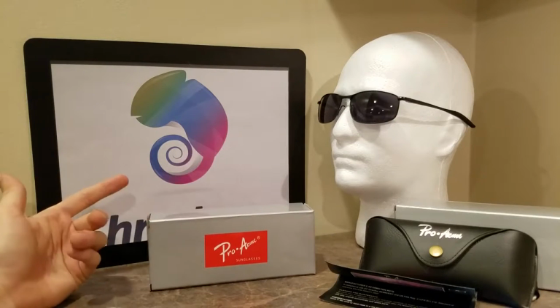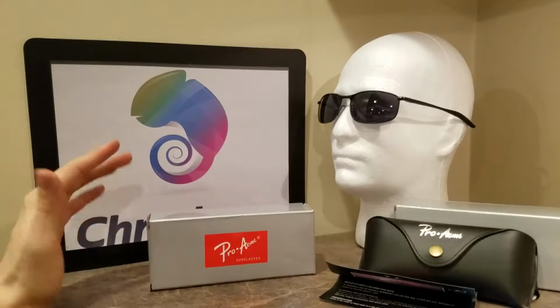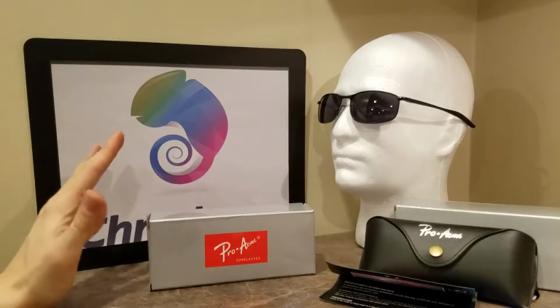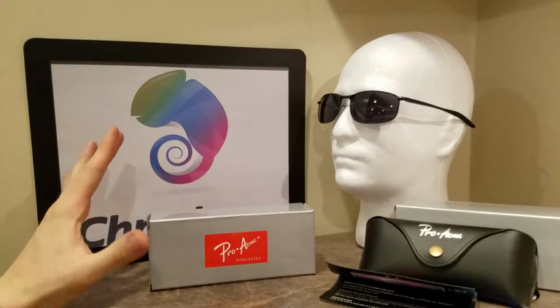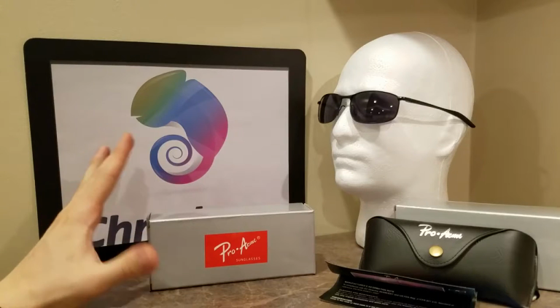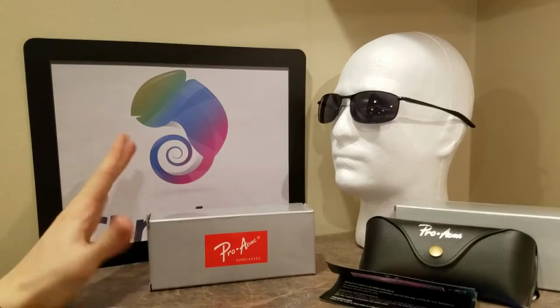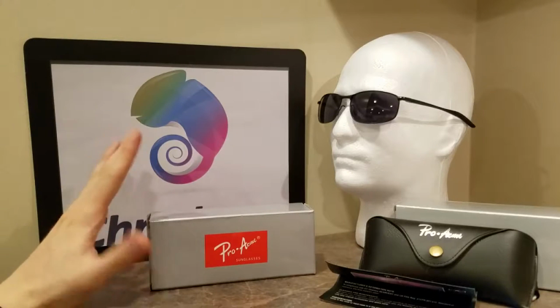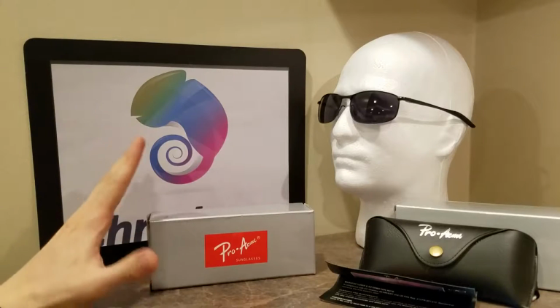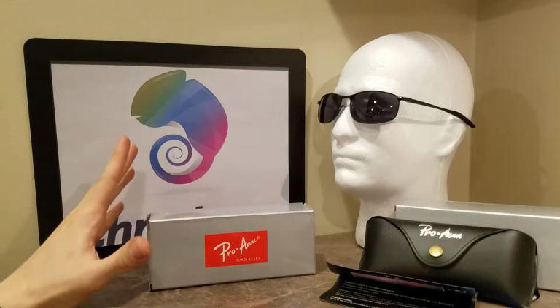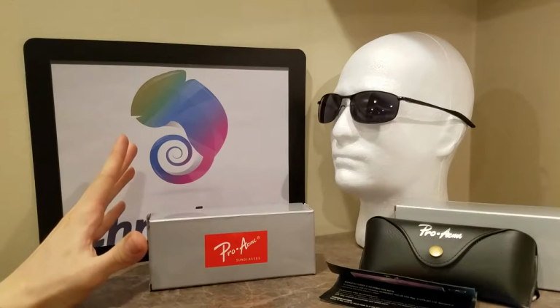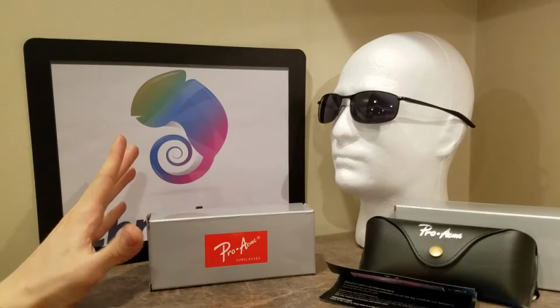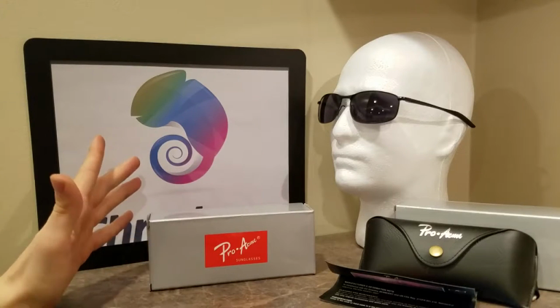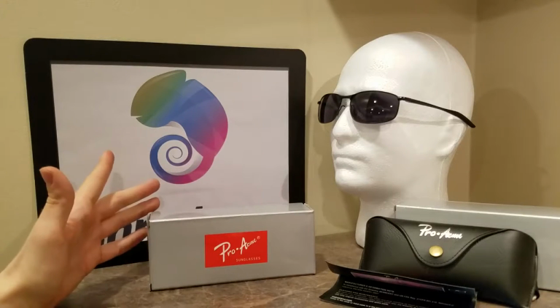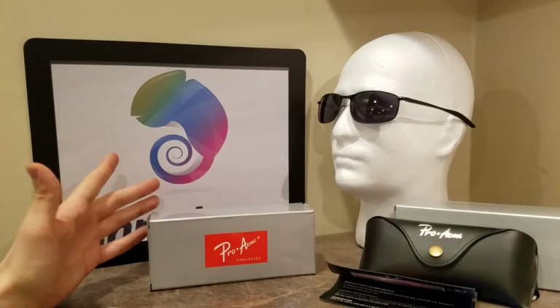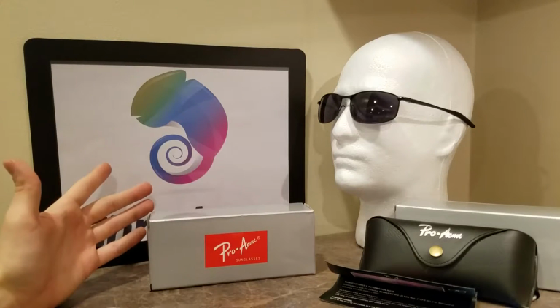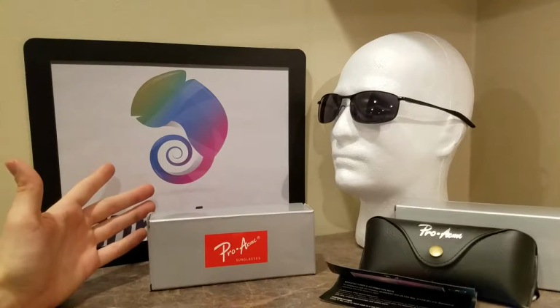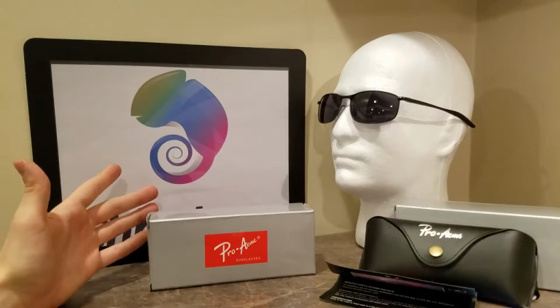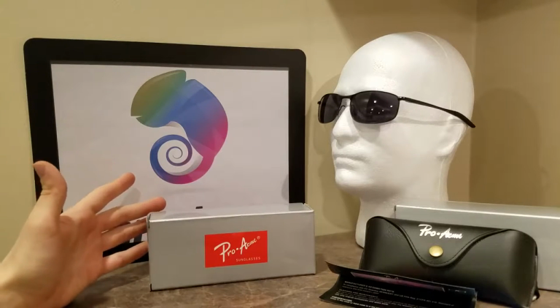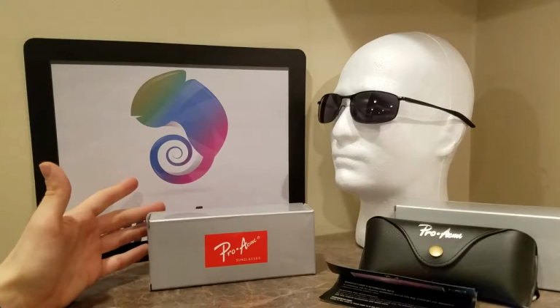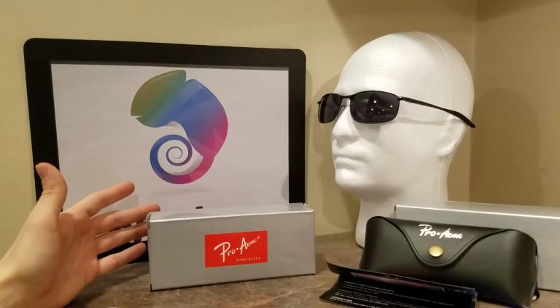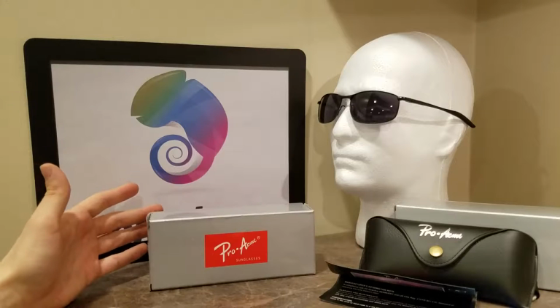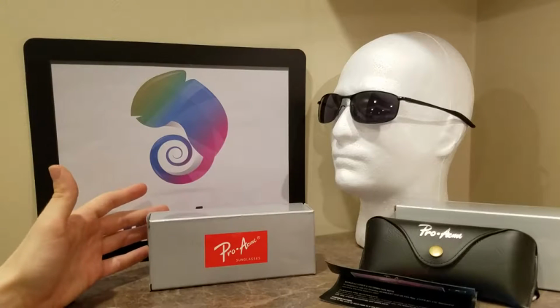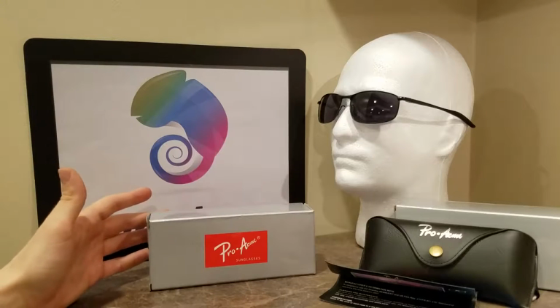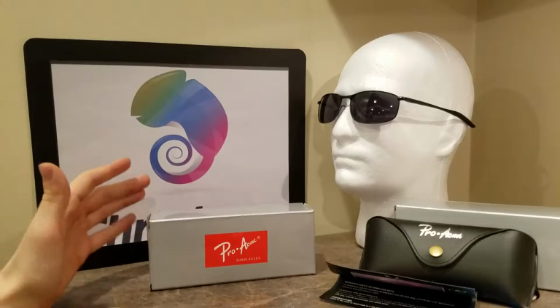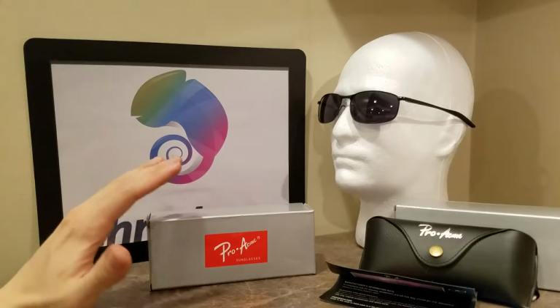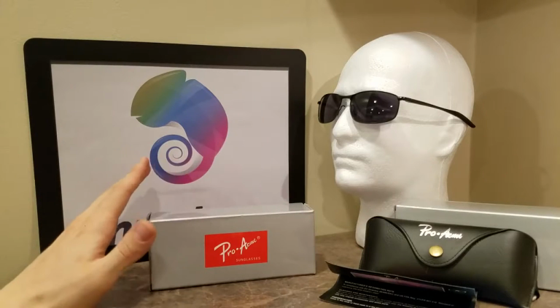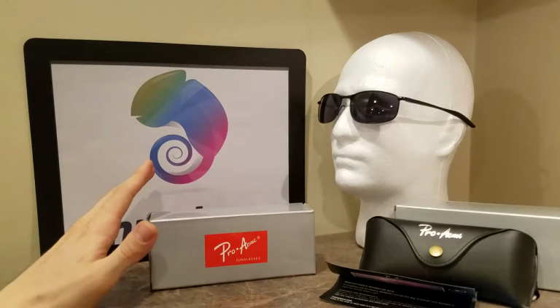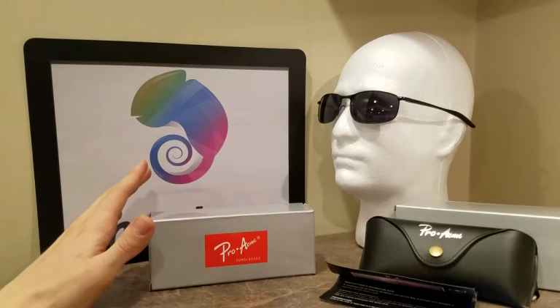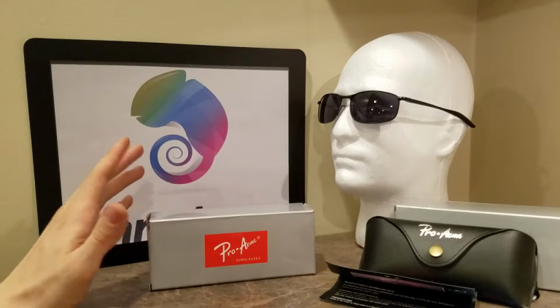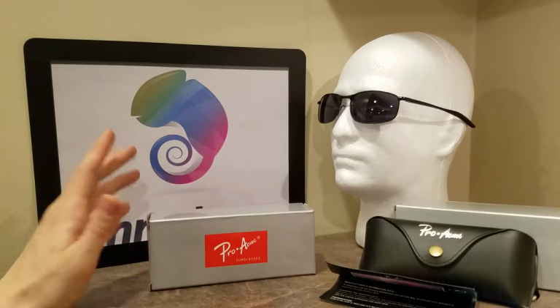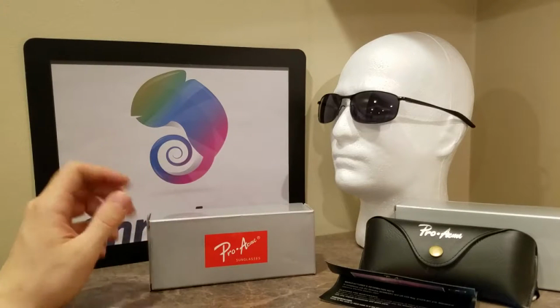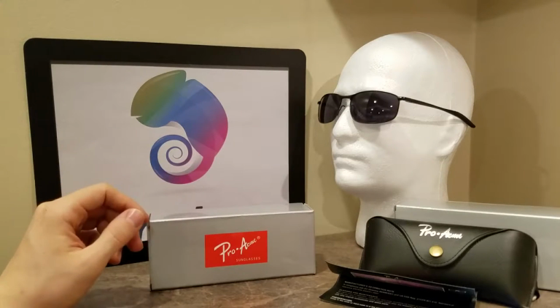They're basically Ray-Ban-esque glasses, and they're very well made, actually. I'm surprised at the quality of these things. They come with a lot of accessories and a lot of cool stuff.